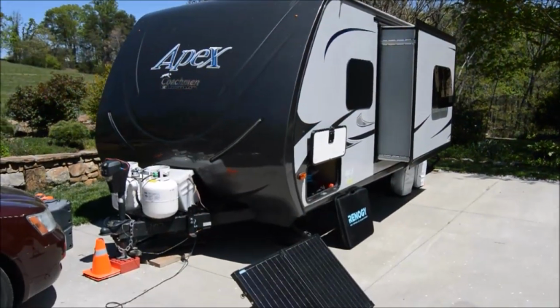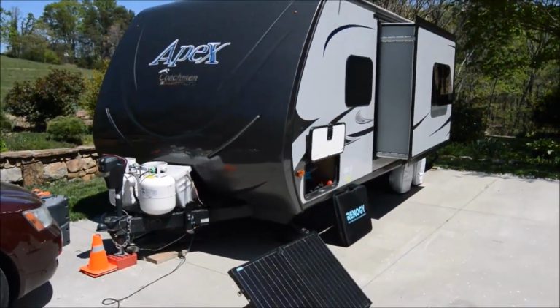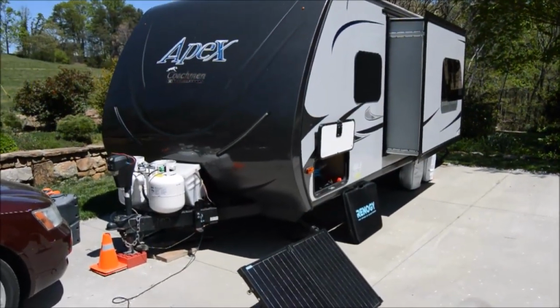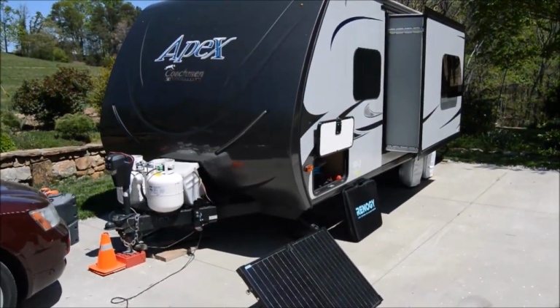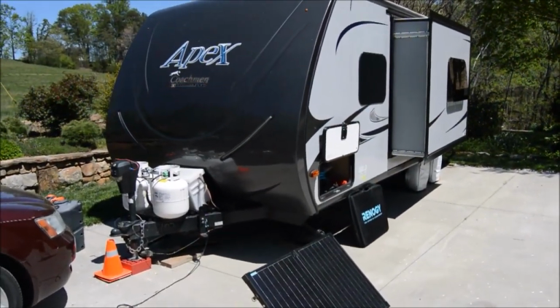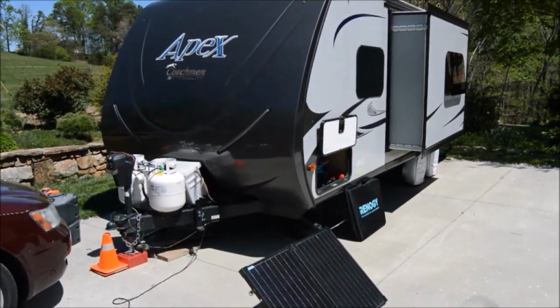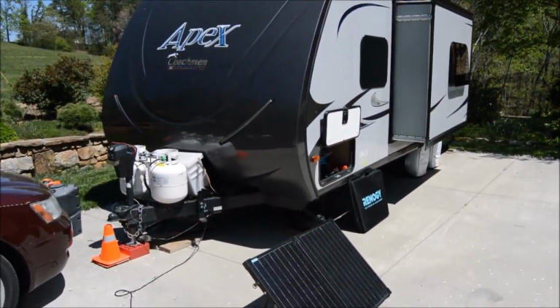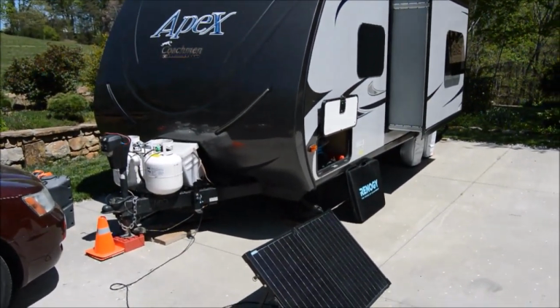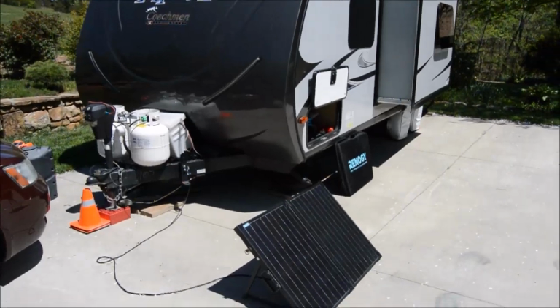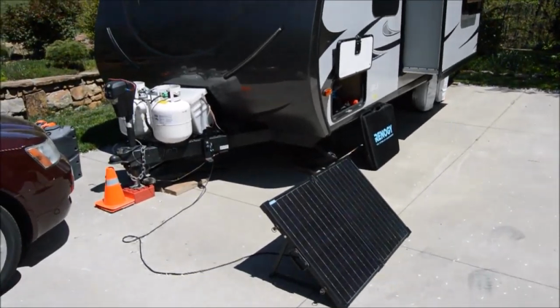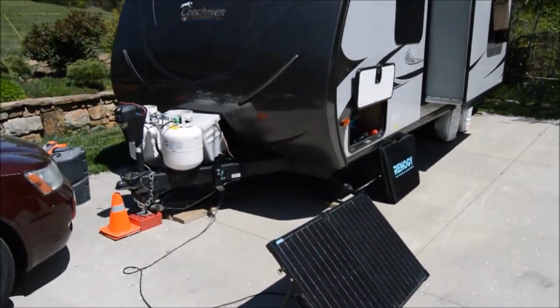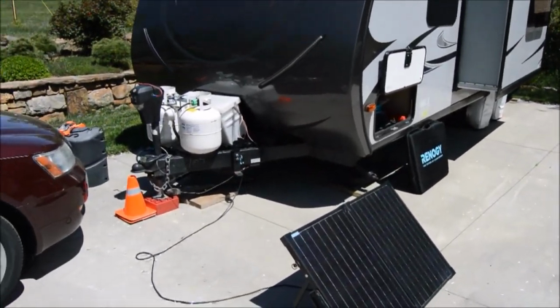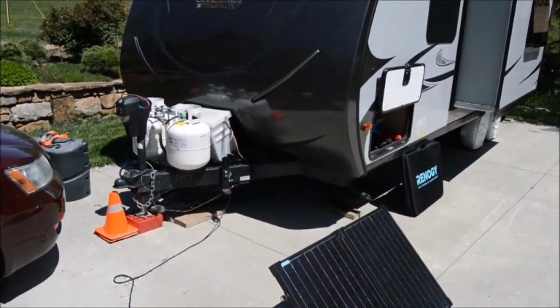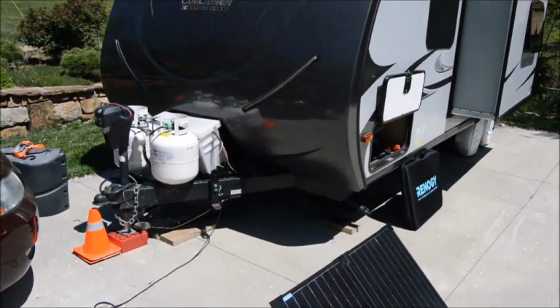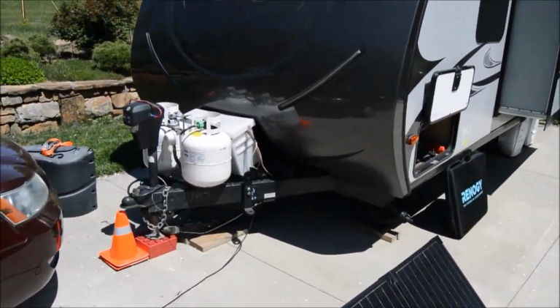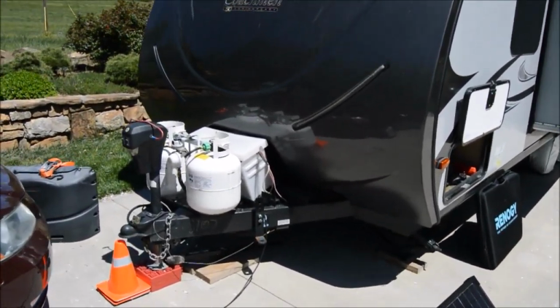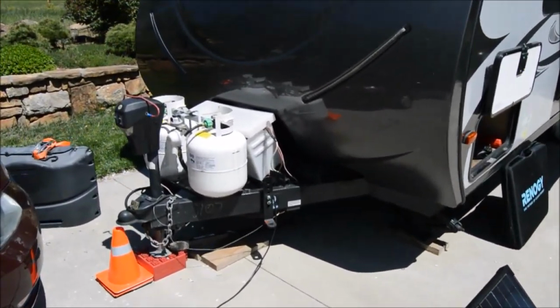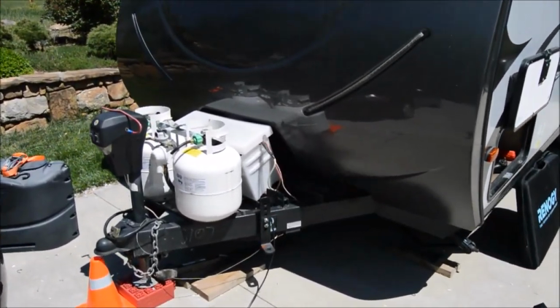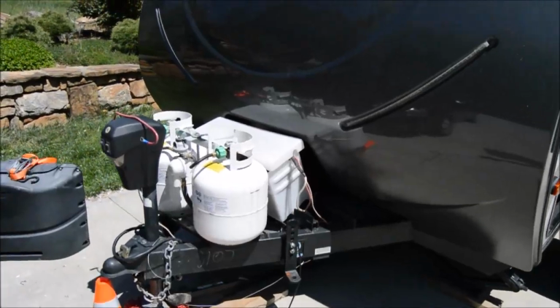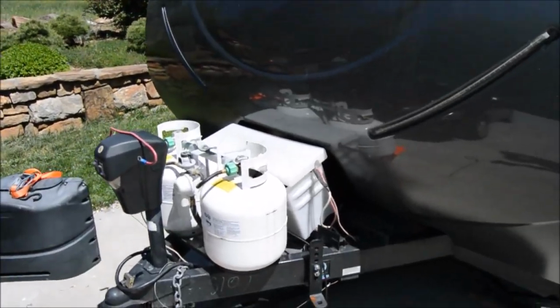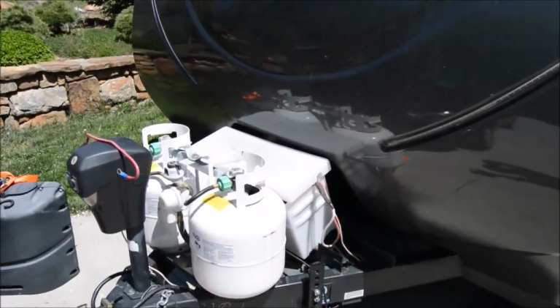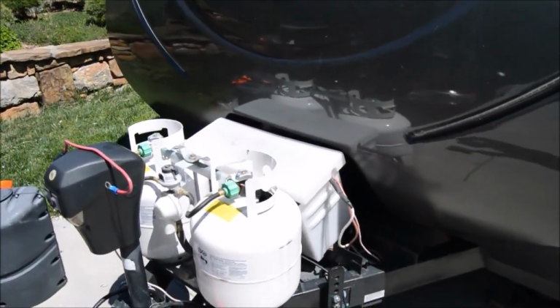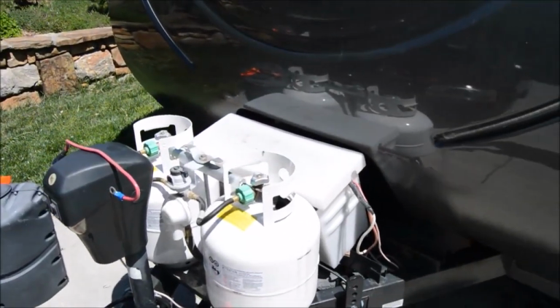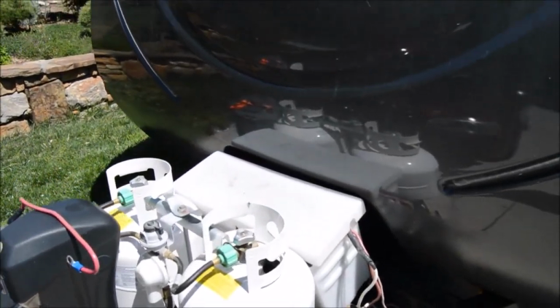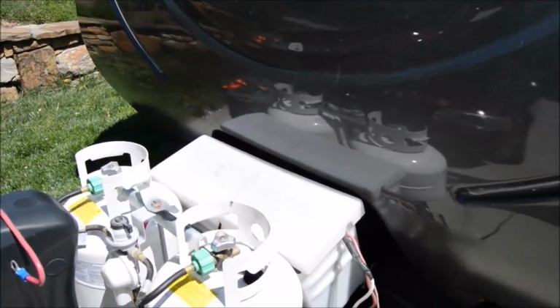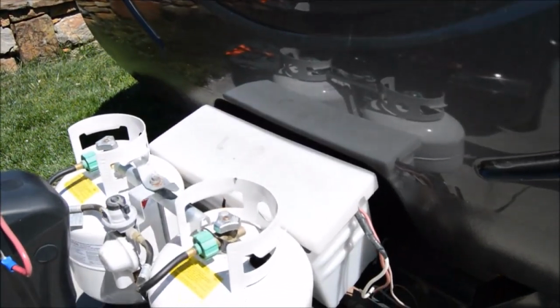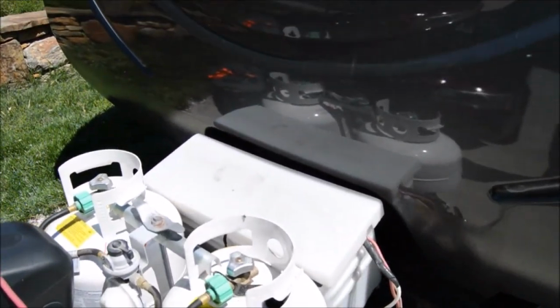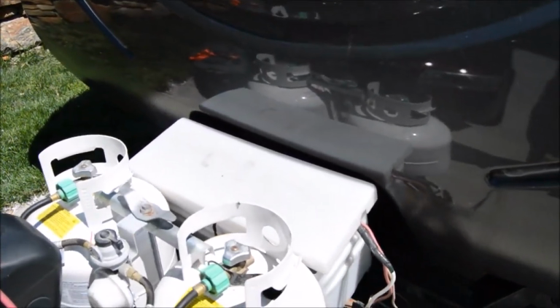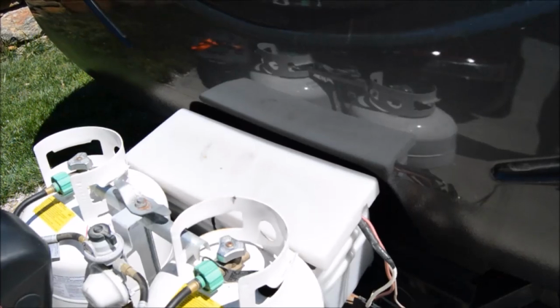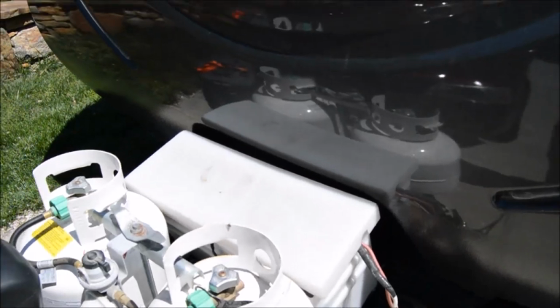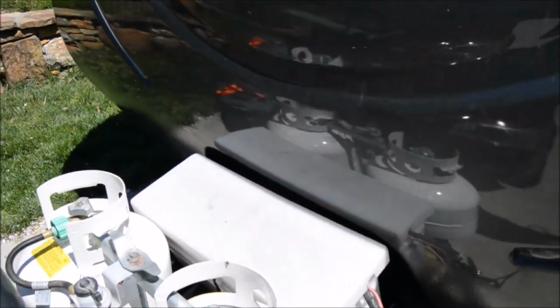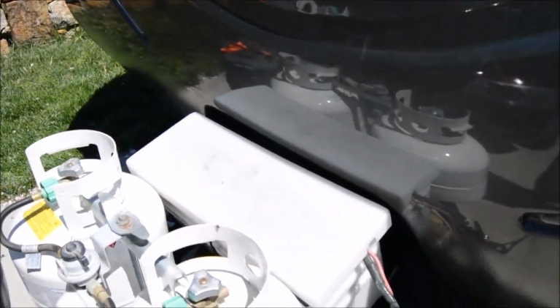Welcome back to rvgapyear.com. We're going to talk about solar boondocking — basically power usage. We boondocked well over a hundred nights last year, probably upwards of 150 nights without shore power.